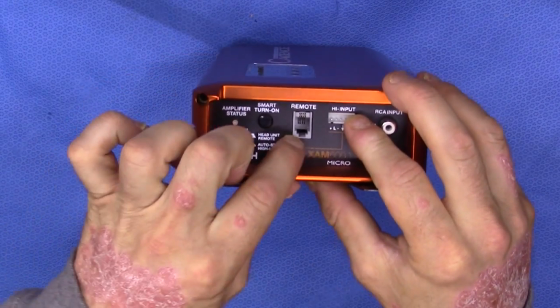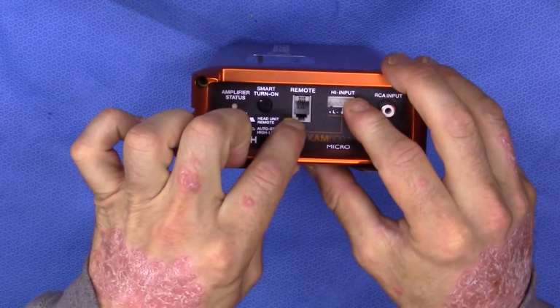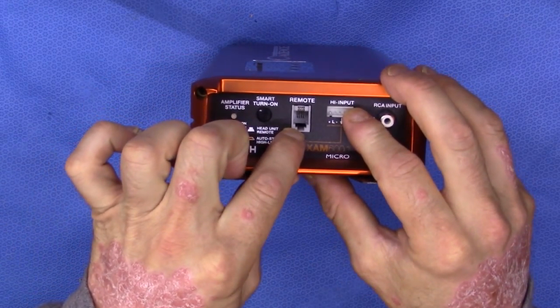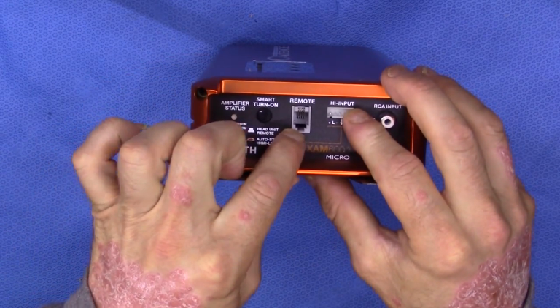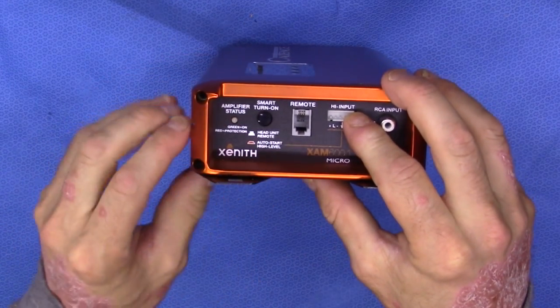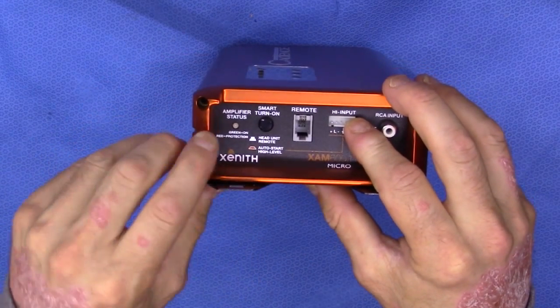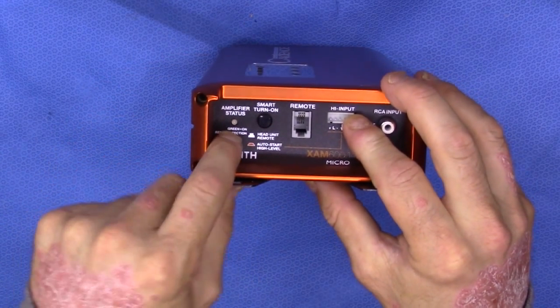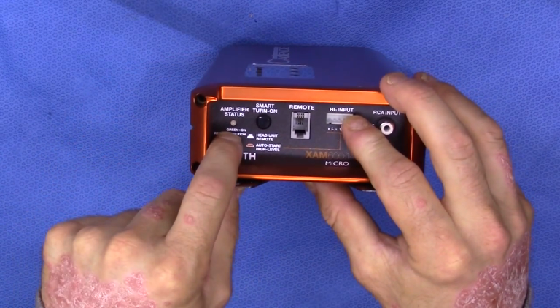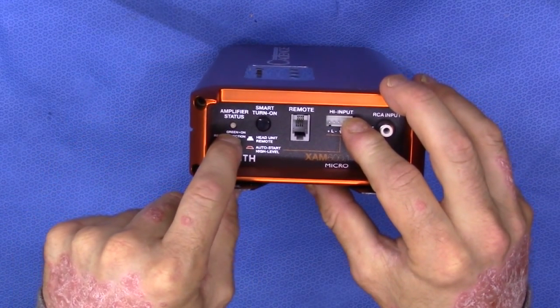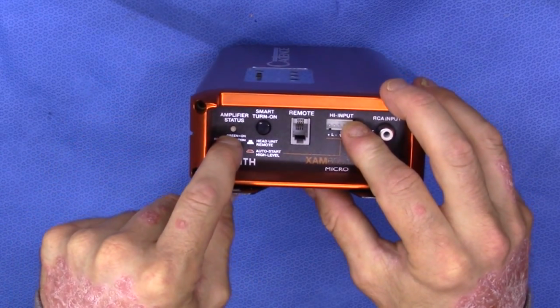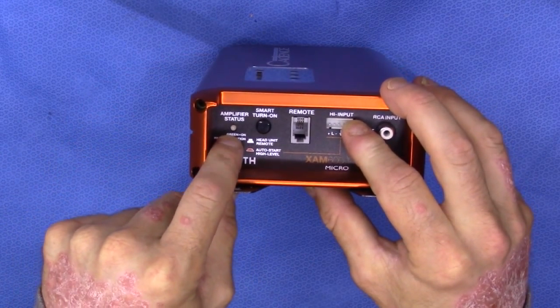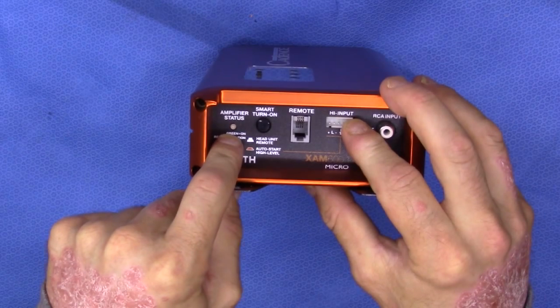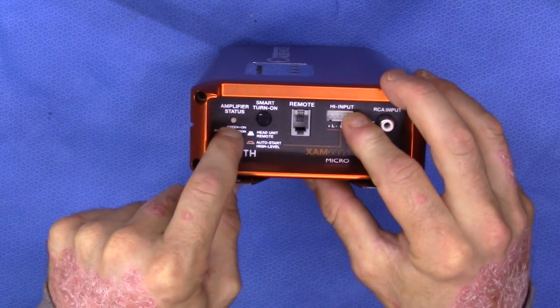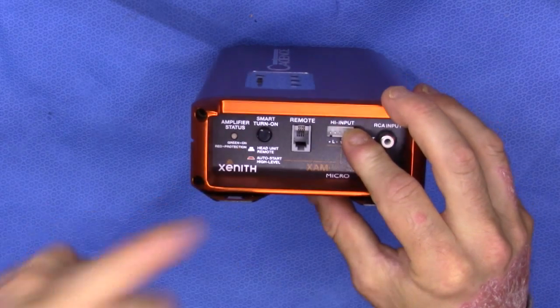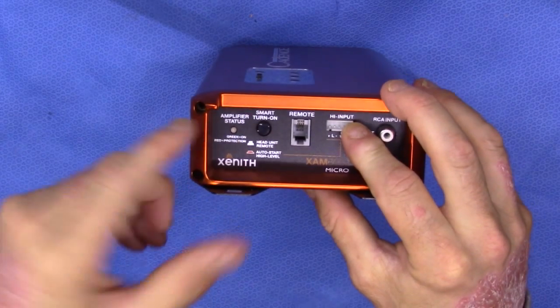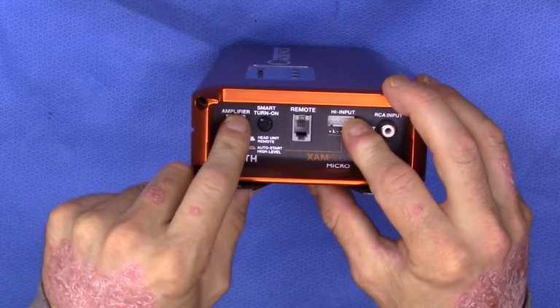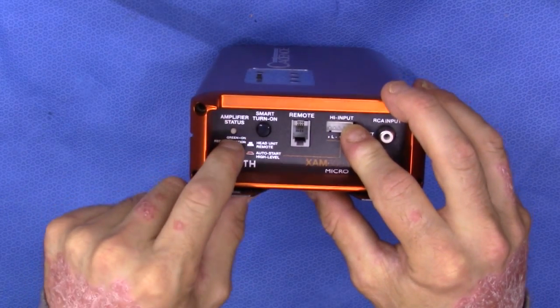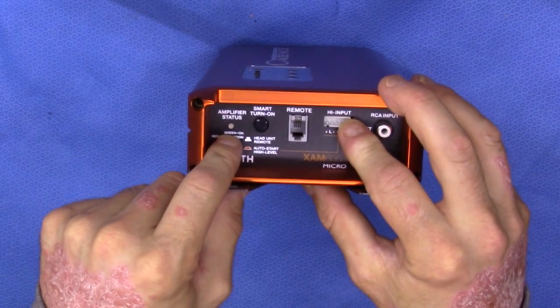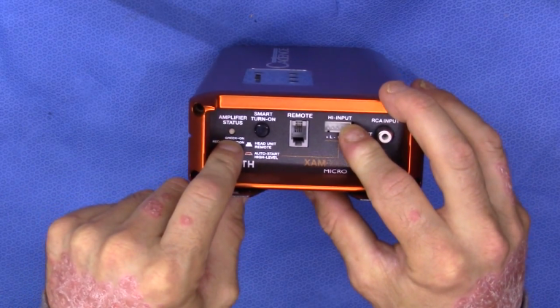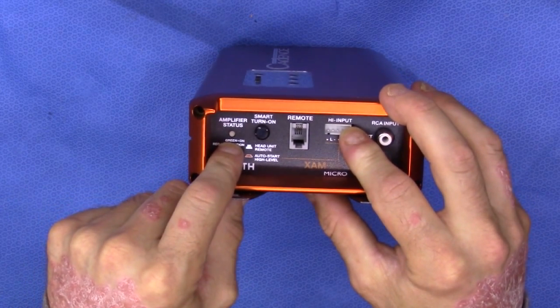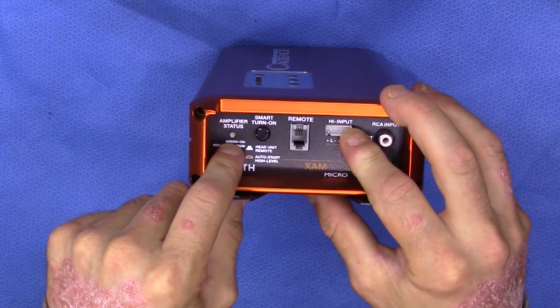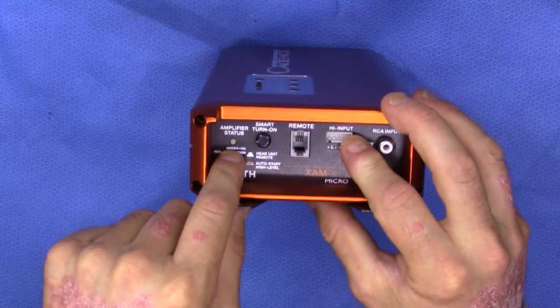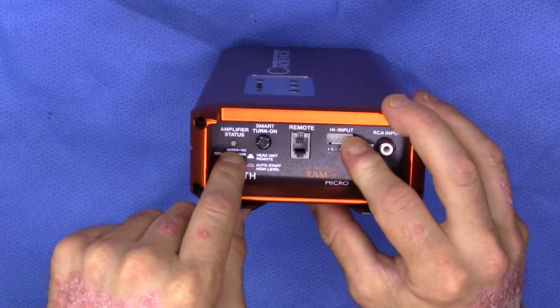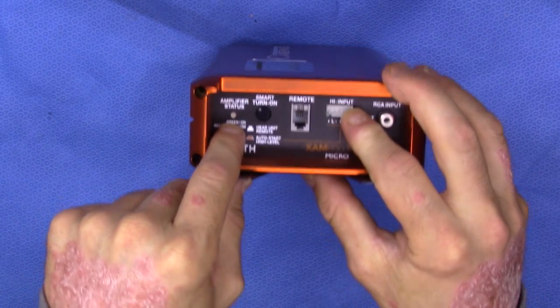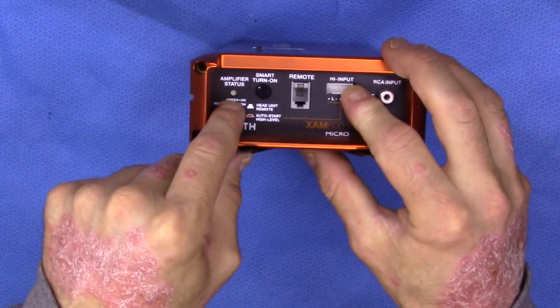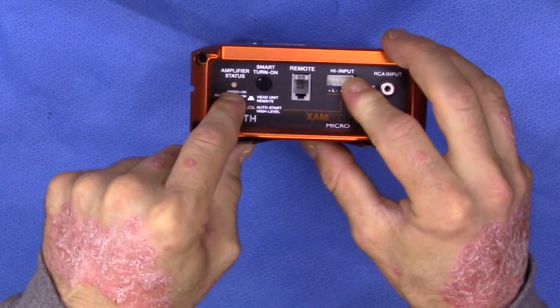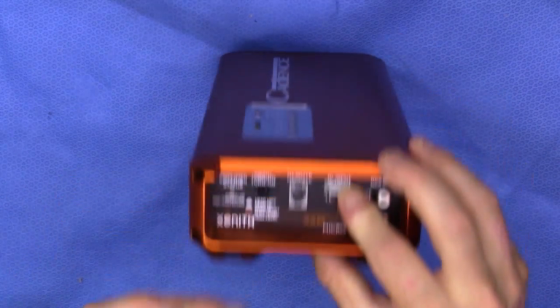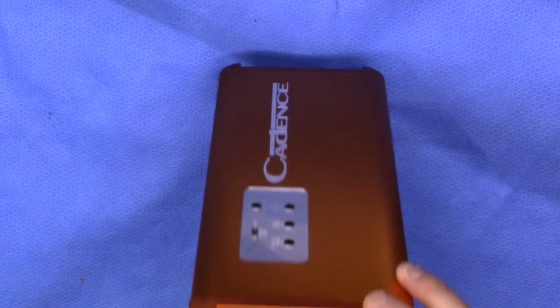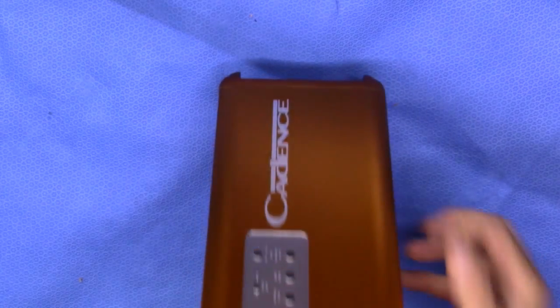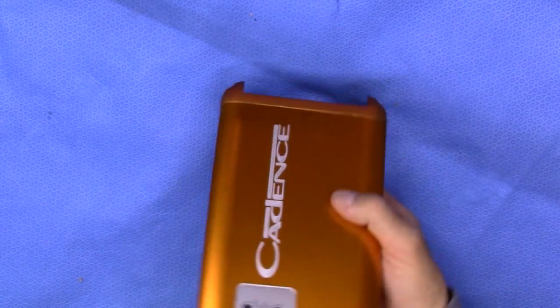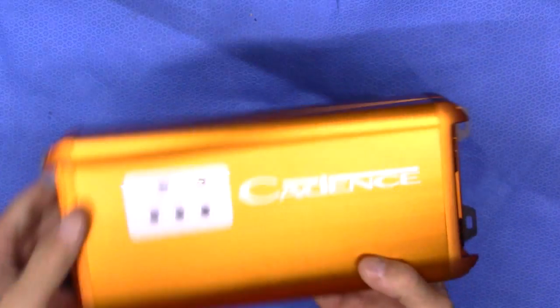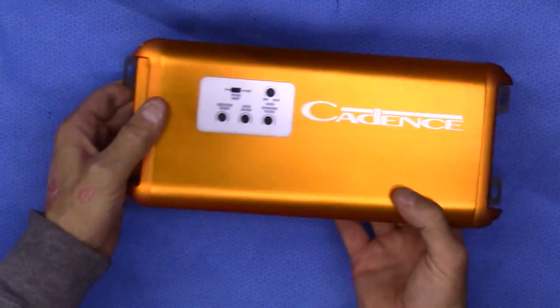Obviously here are the remote connections, and then of course power and status information. If it's red, it means there's a problem. If it's green, it means go. Straightforward and simple.